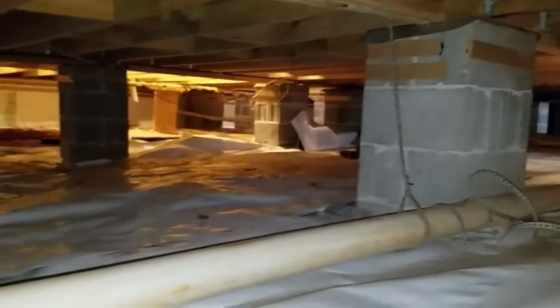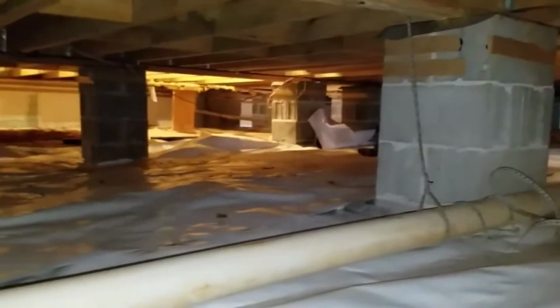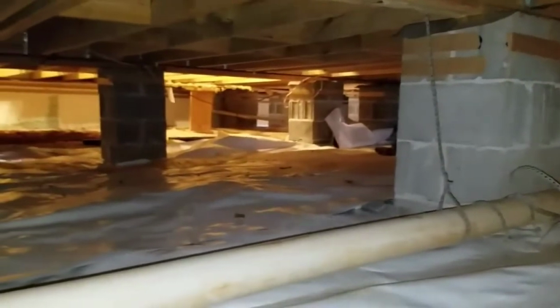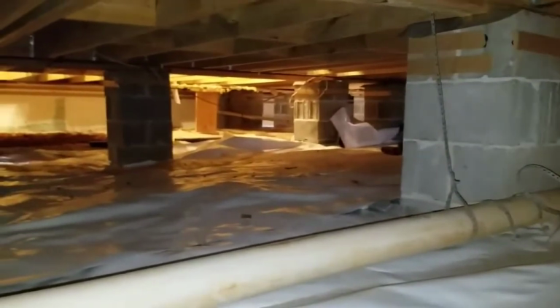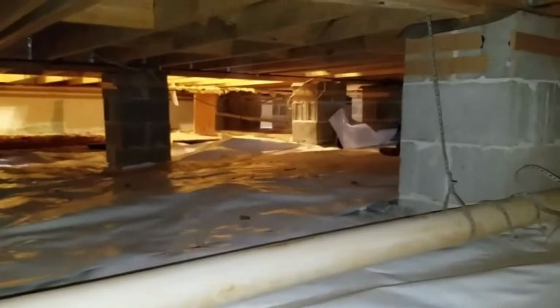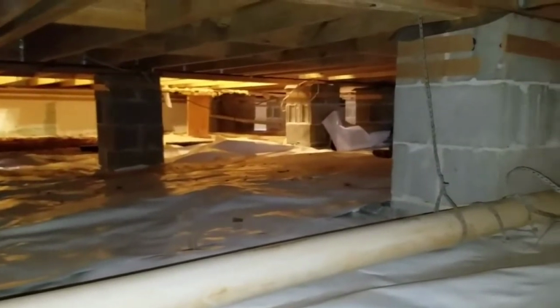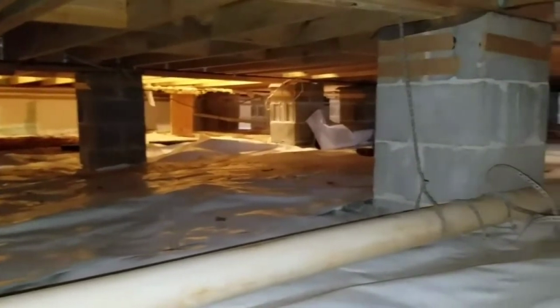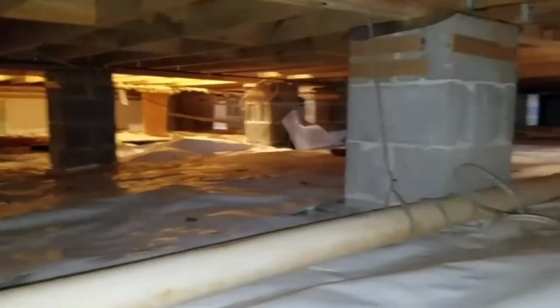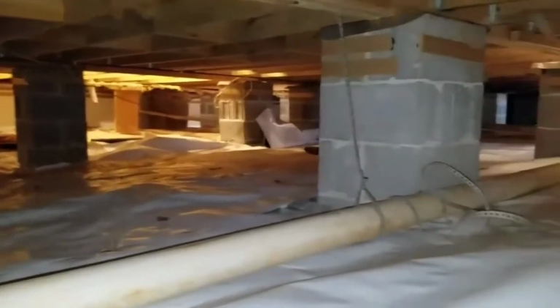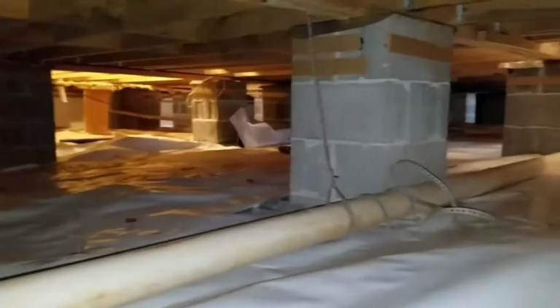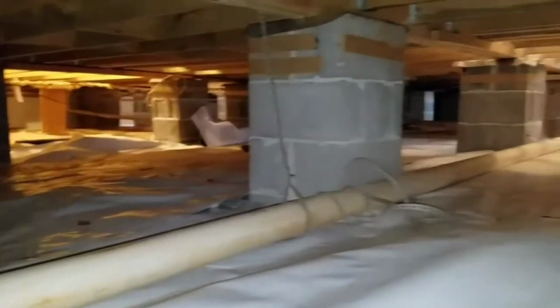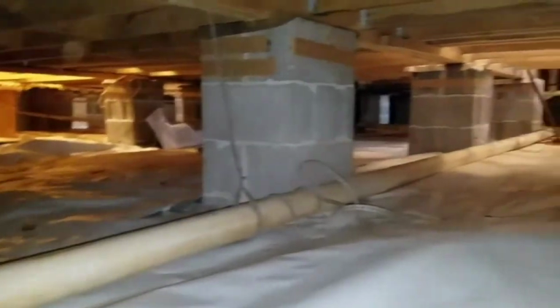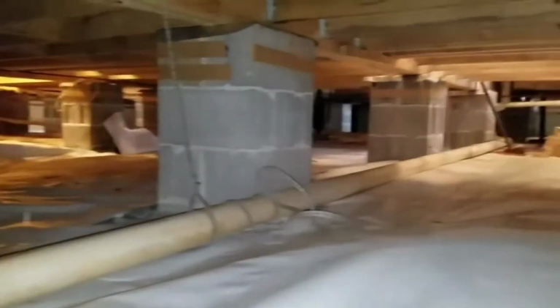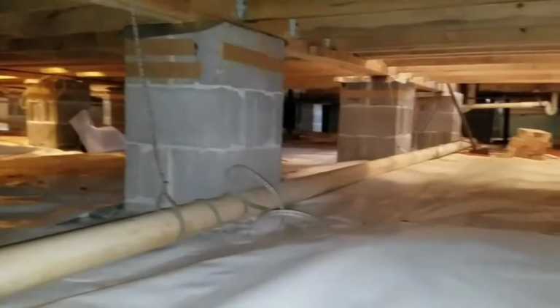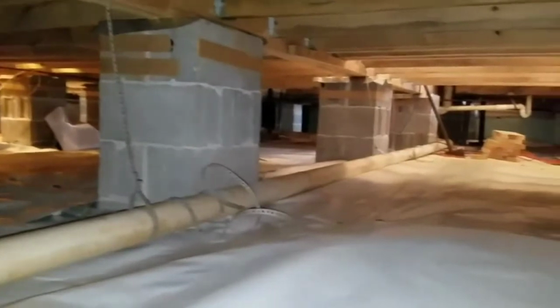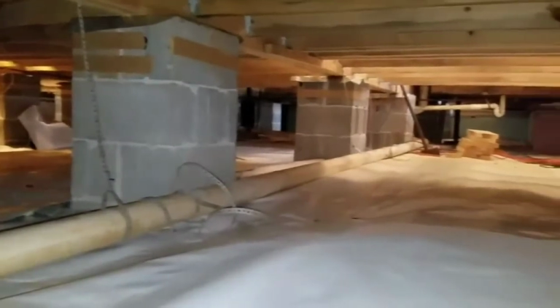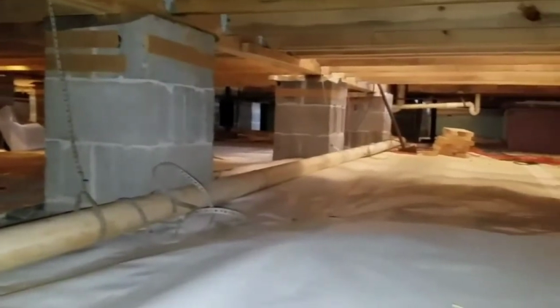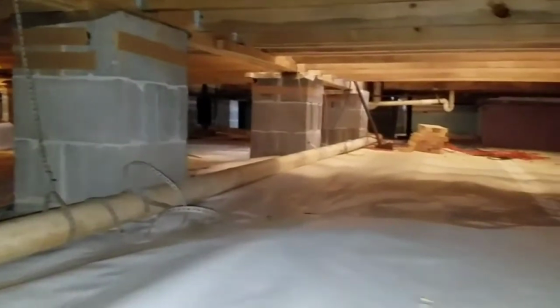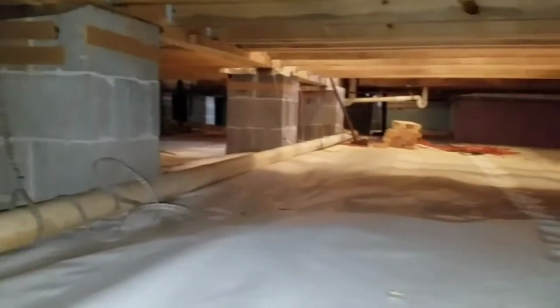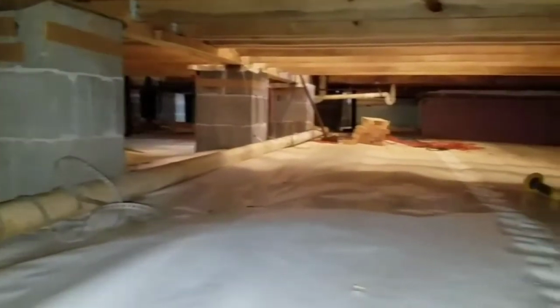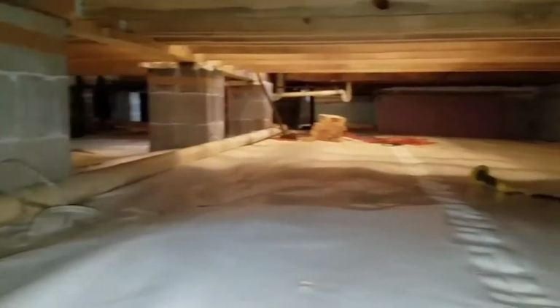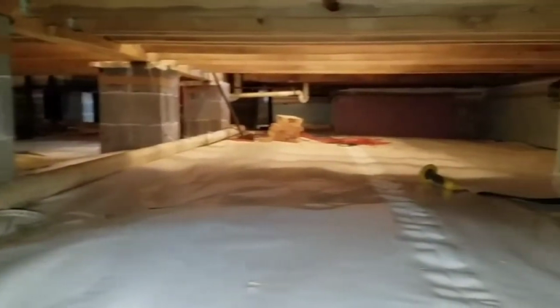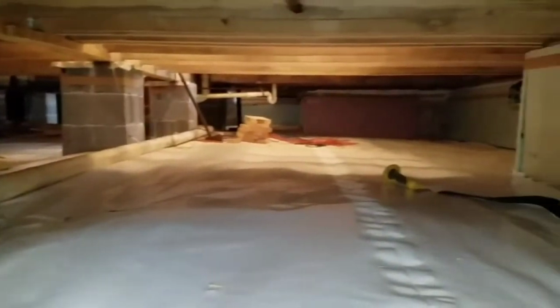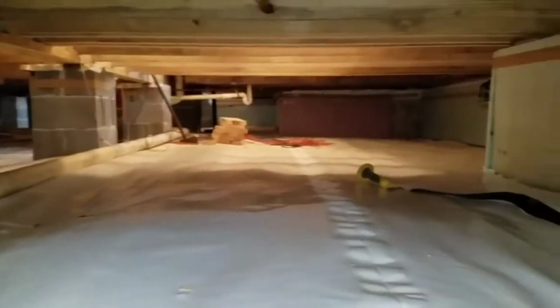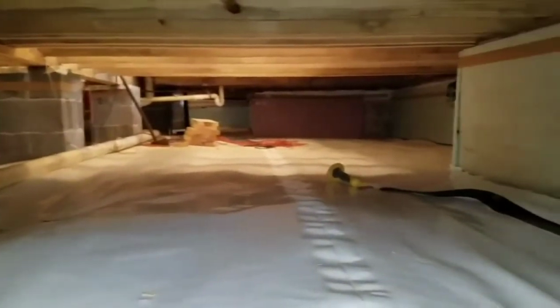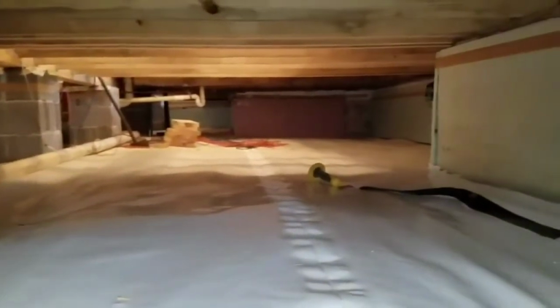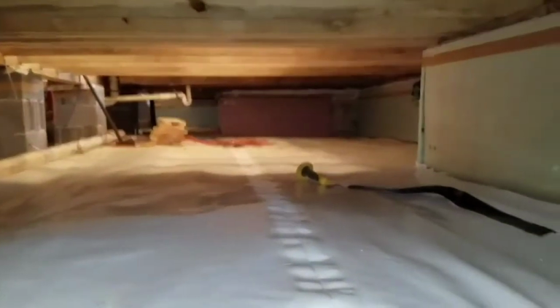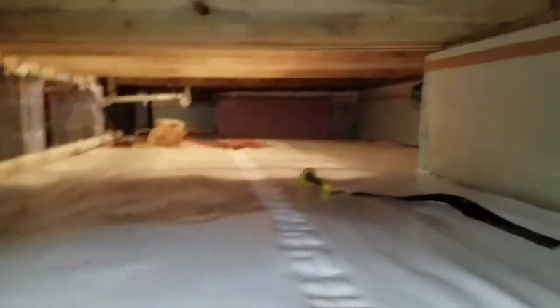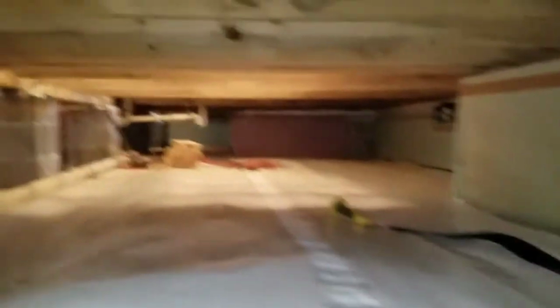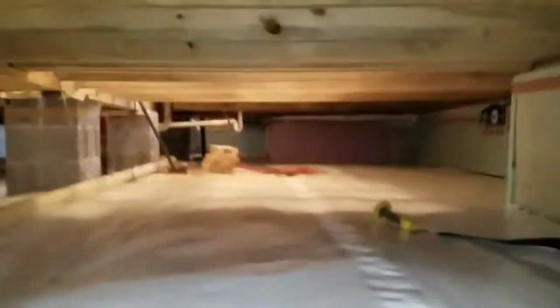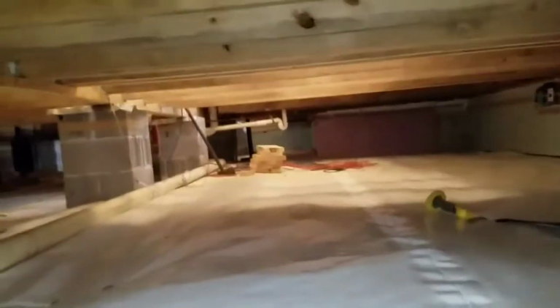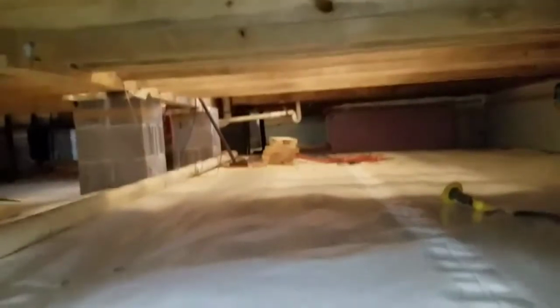This place is going to look so different. With all this backfill gravel that they've put in here and got mostly leveled perfectly, it's going to look really good.